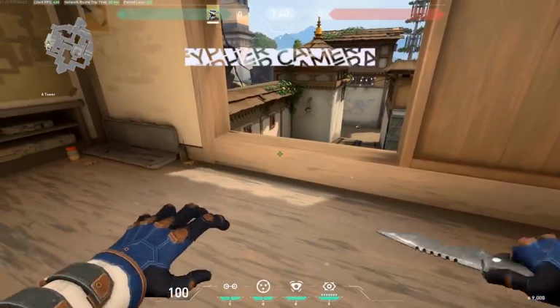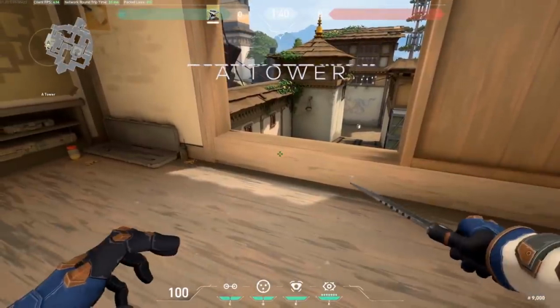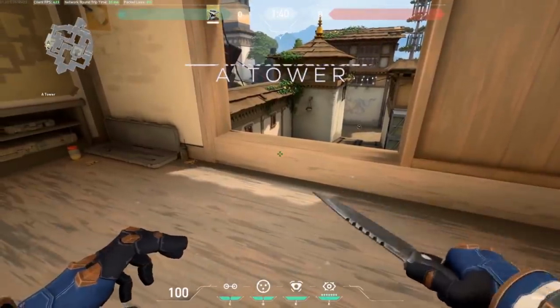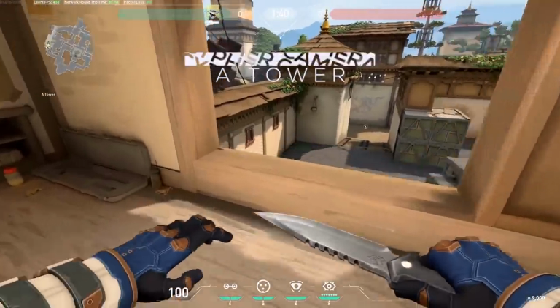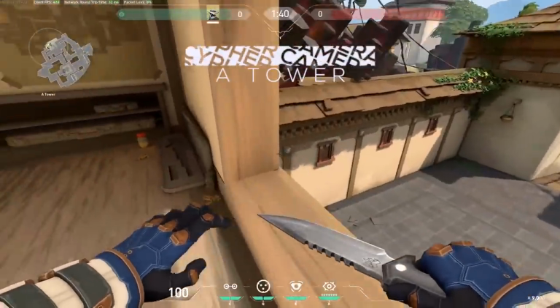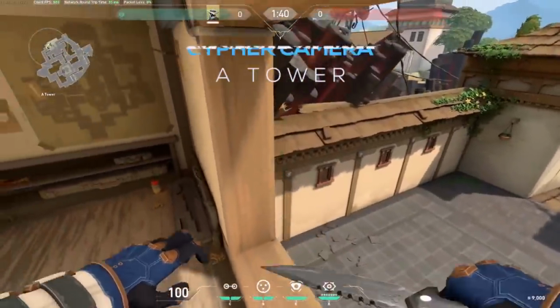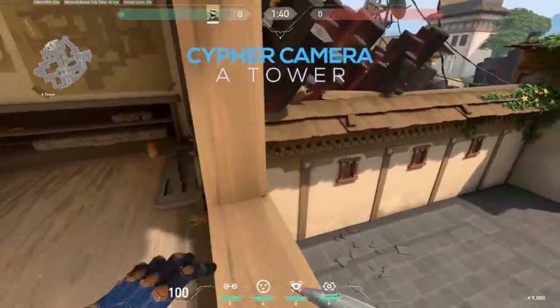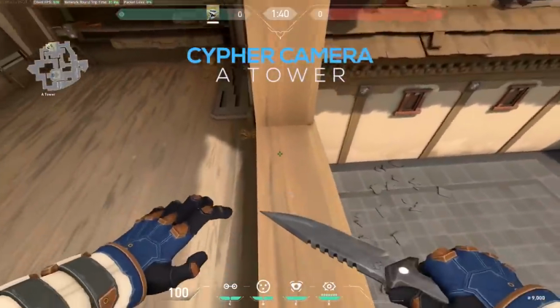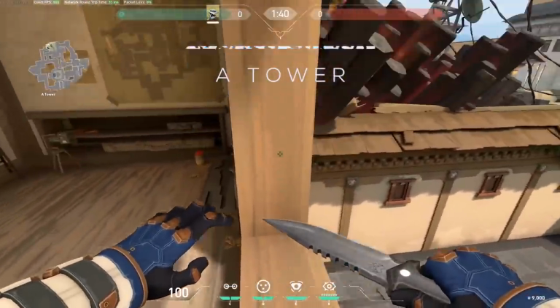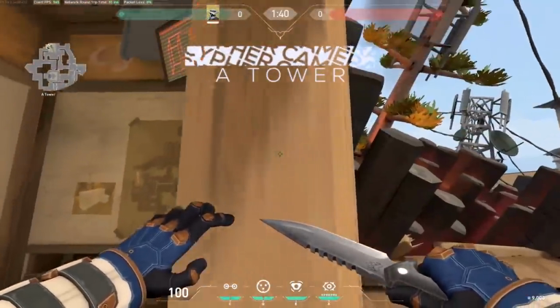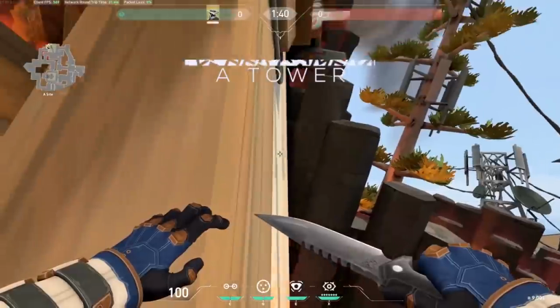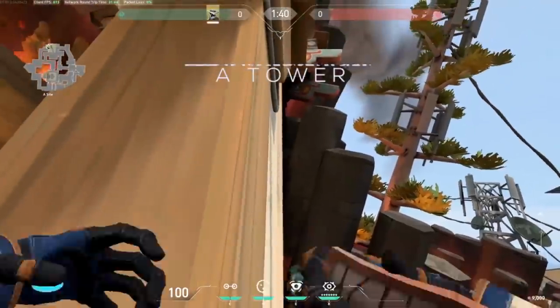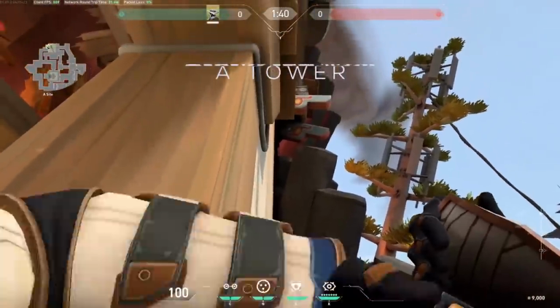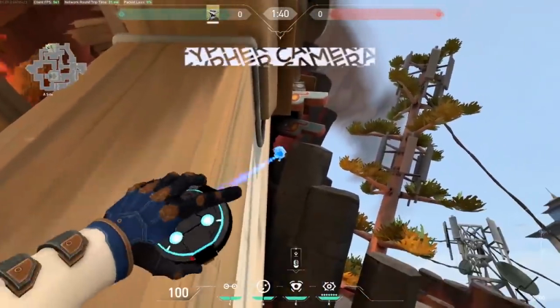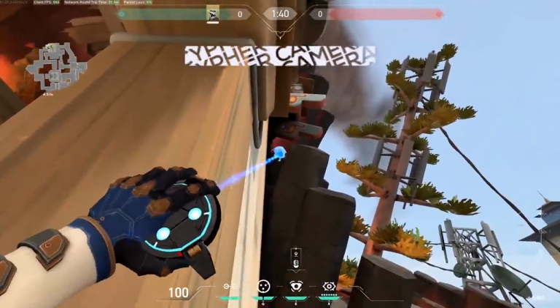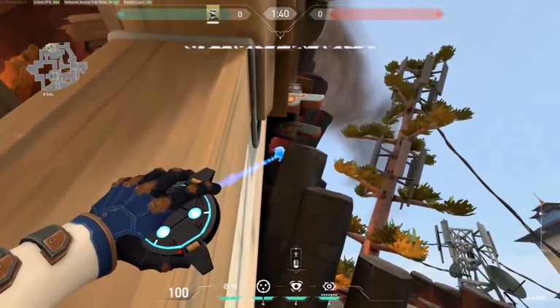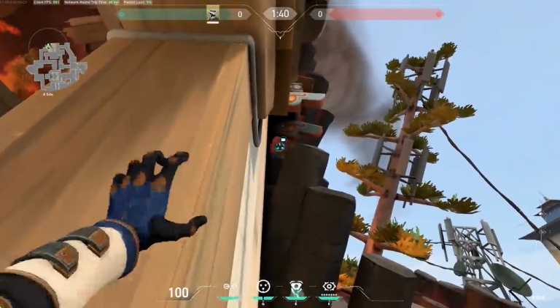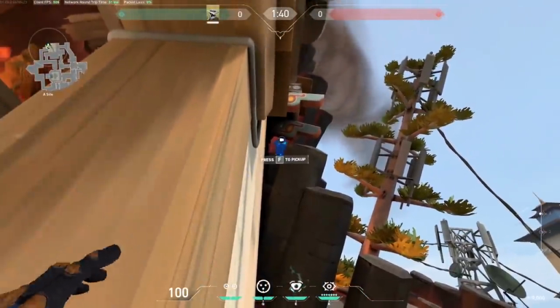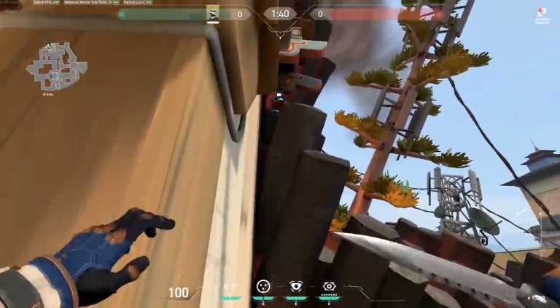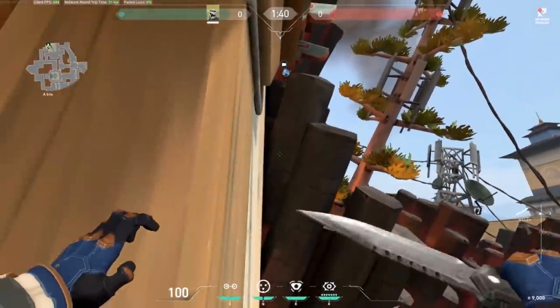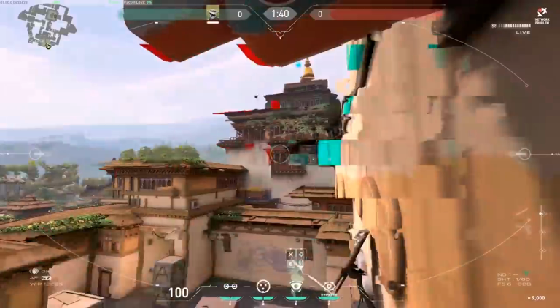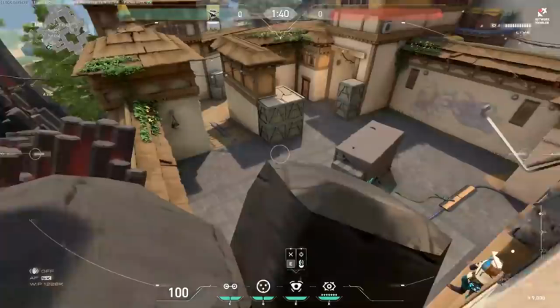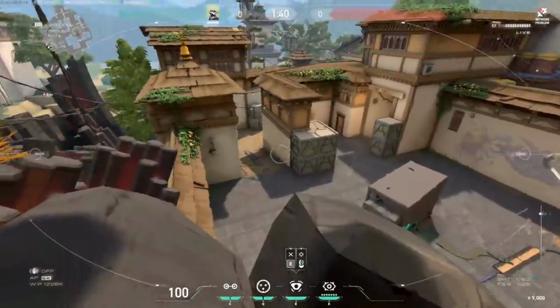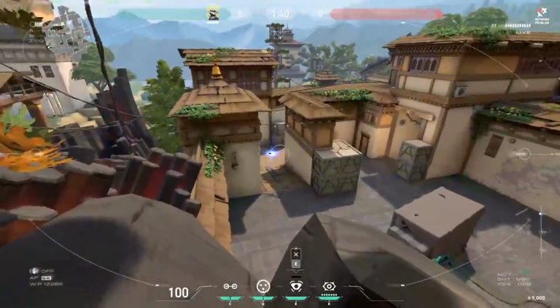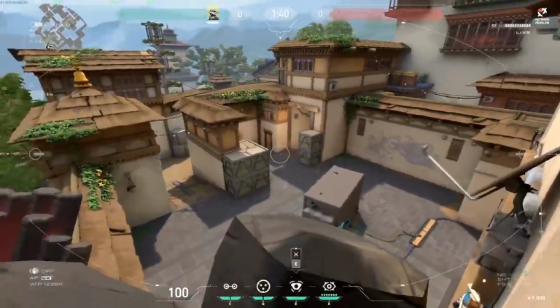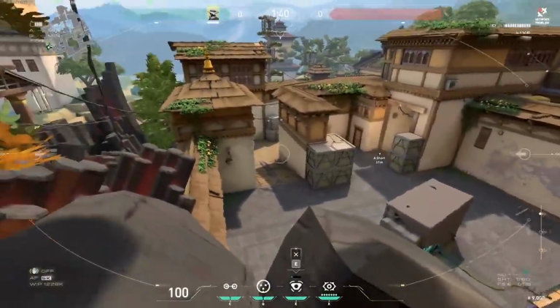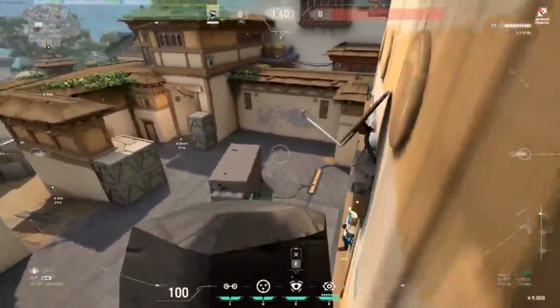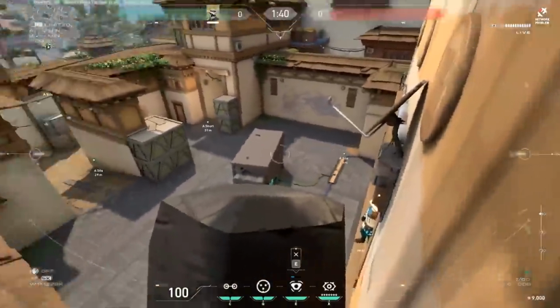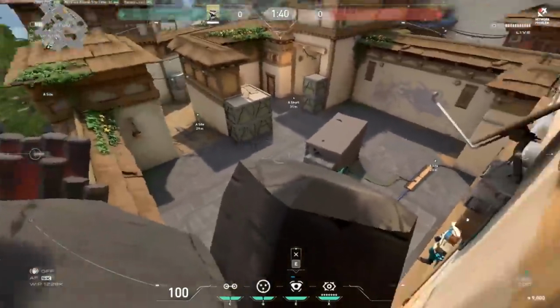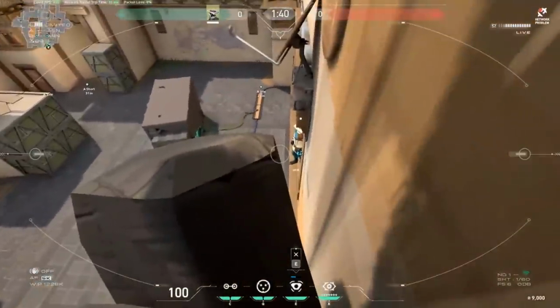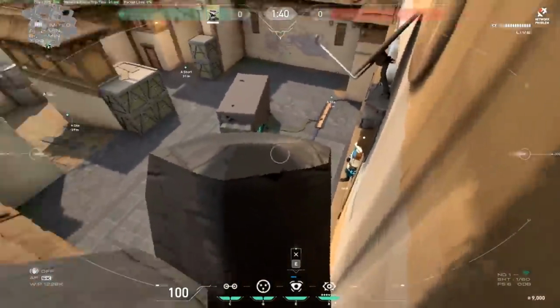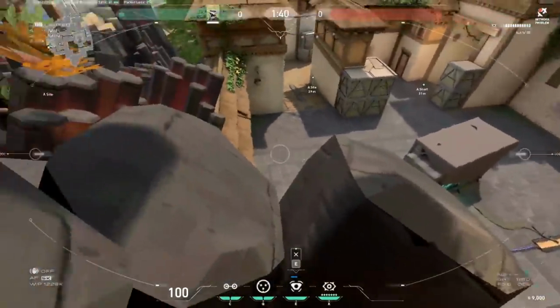Haven — A tower: go up to the window, crouch in the window, aim to the rock, go as far up as possible, and now you have this camera. Very strong view, melts in with the rock, and extremely difficult to spot.